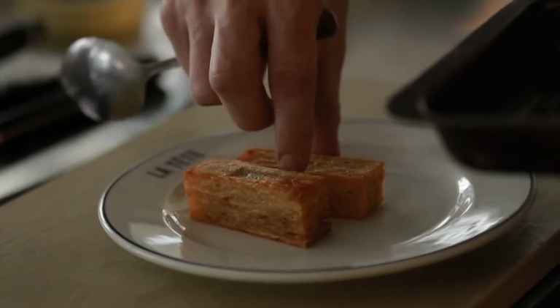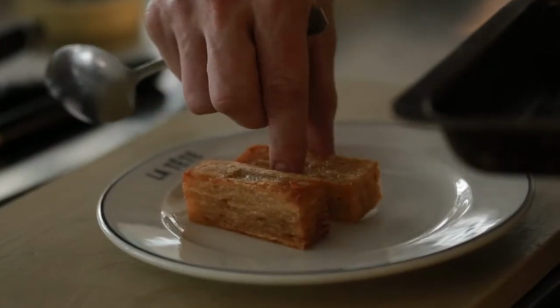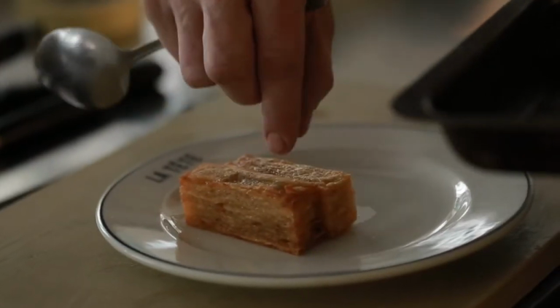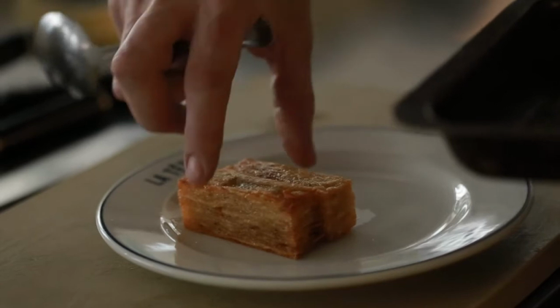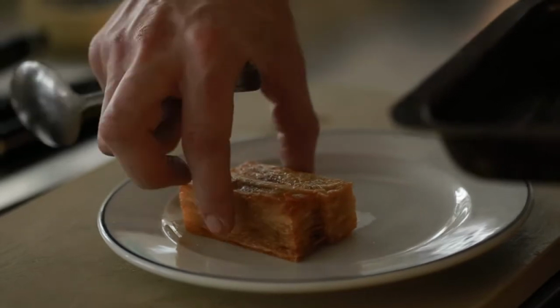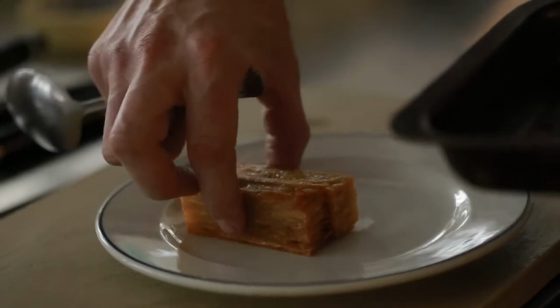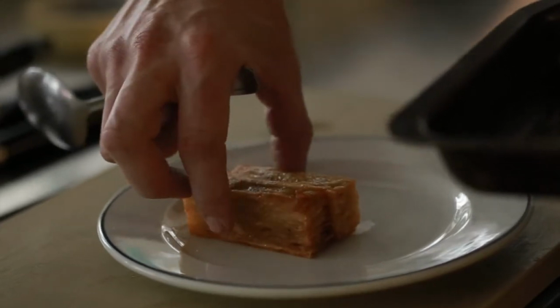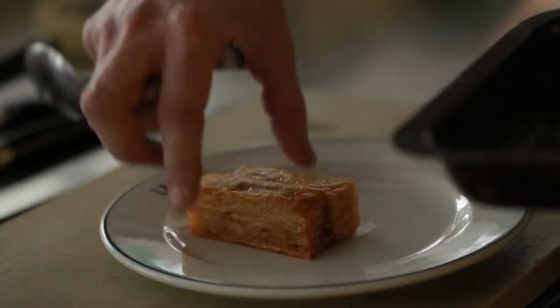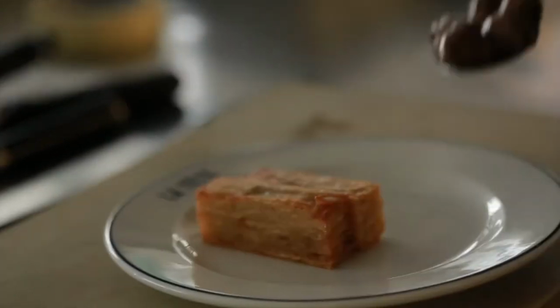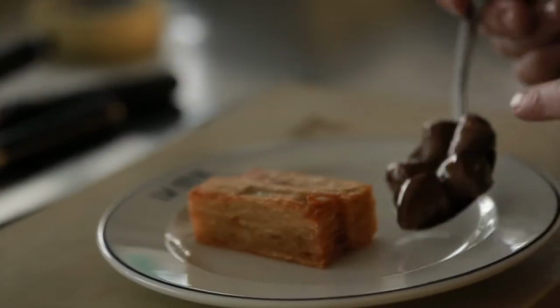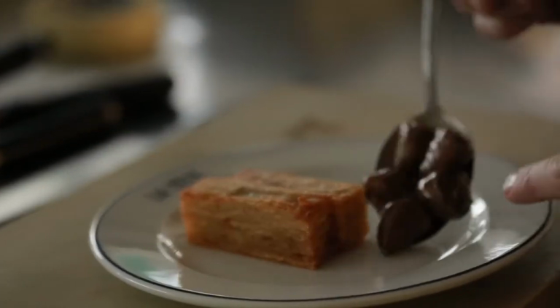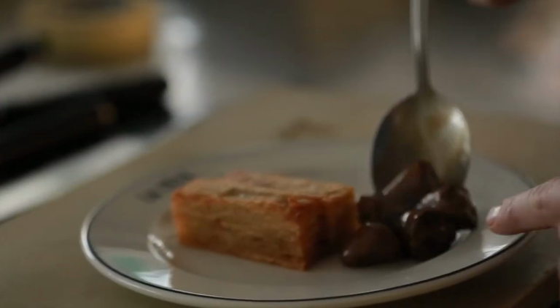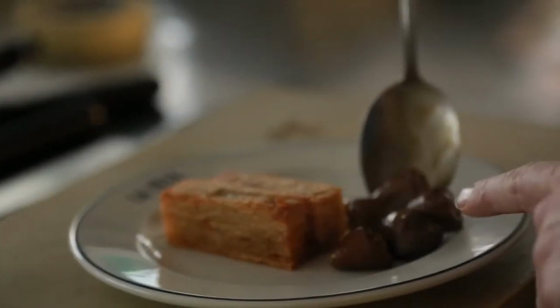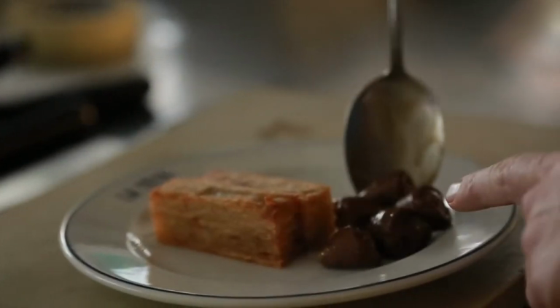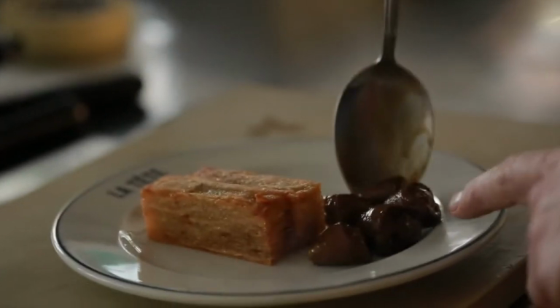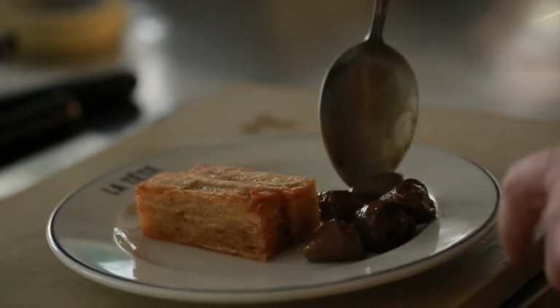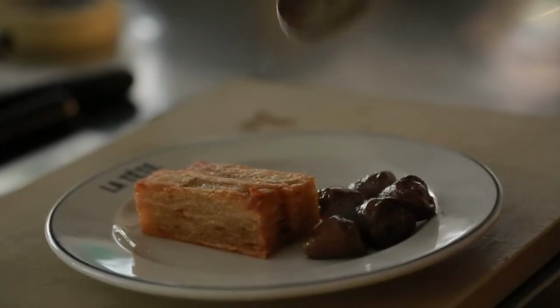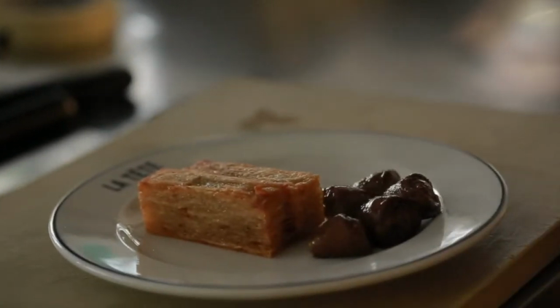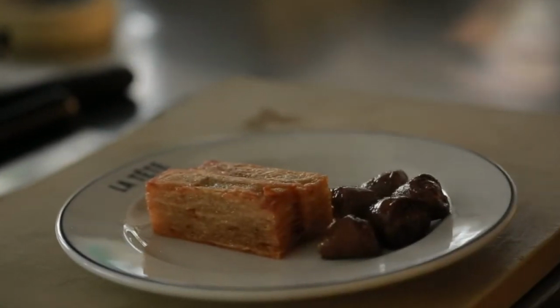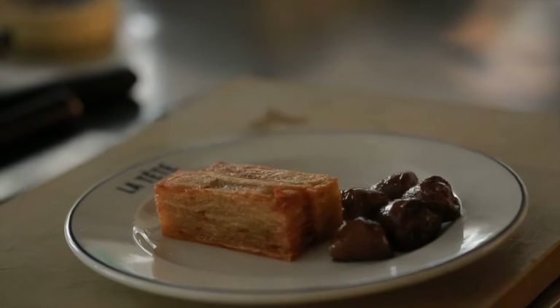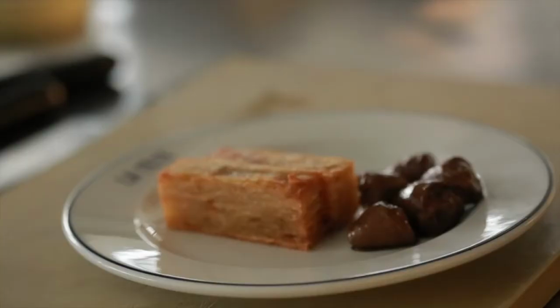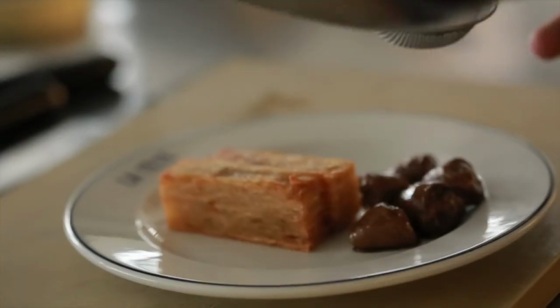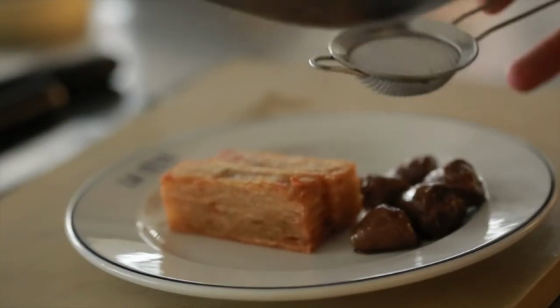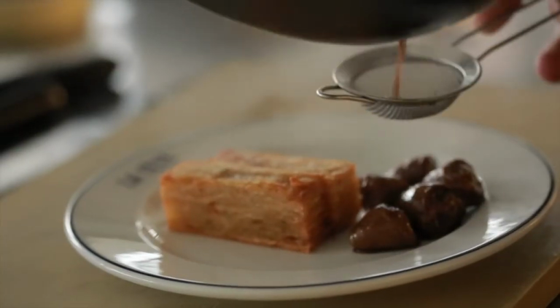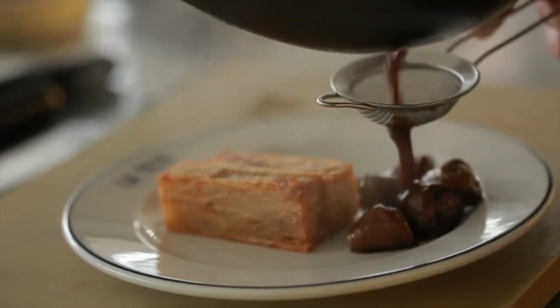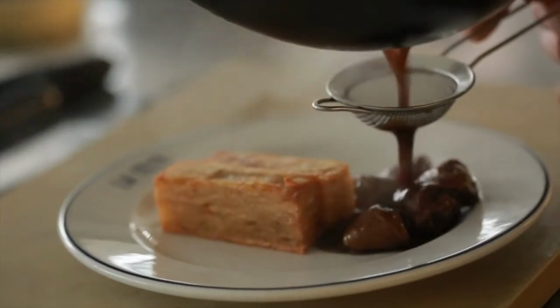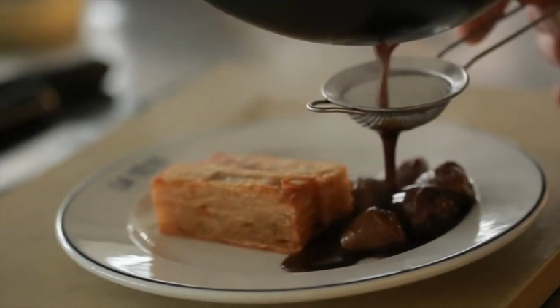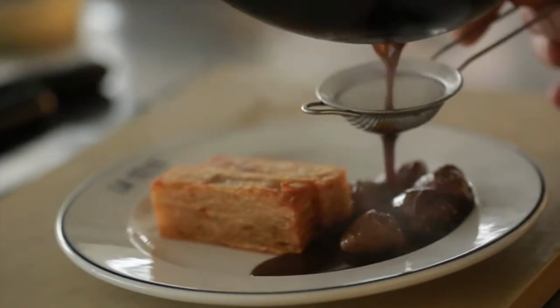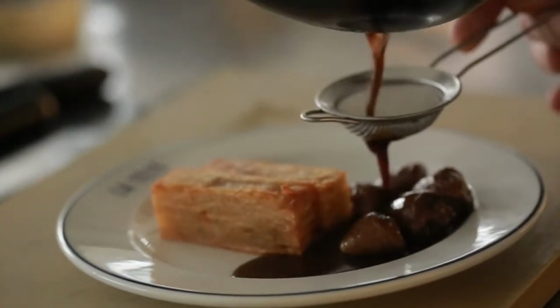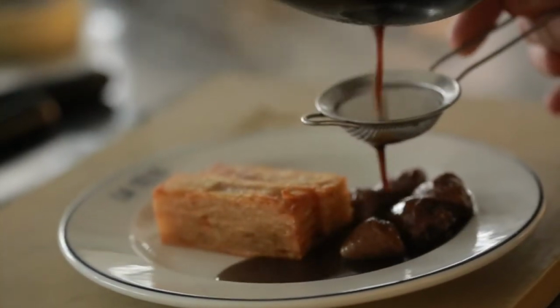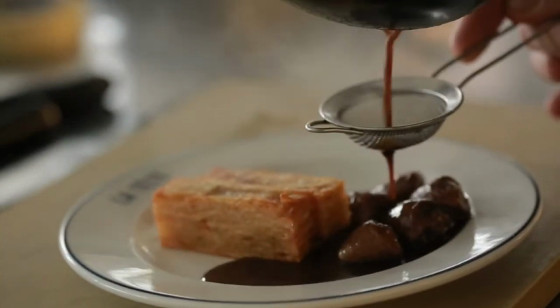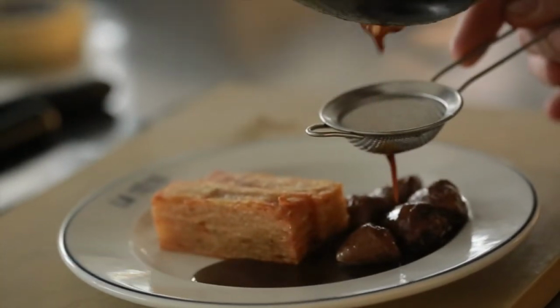The deviled chicken hearts are just slightly deviled in cayenne, mustard powder and finished with Worcester sauce and chicken stock, and that kind of rich richness of the heart and the delicateness of the potato really works well.